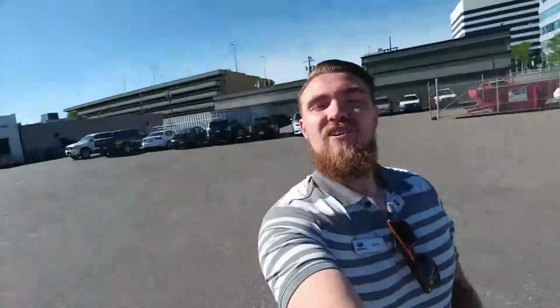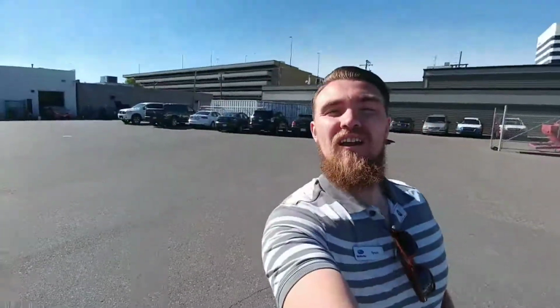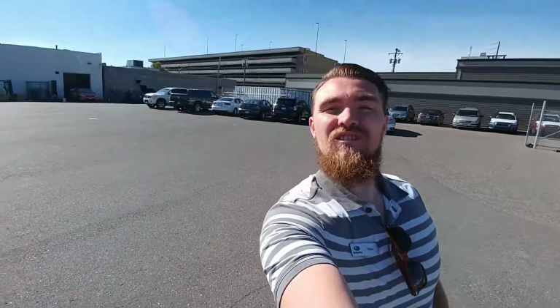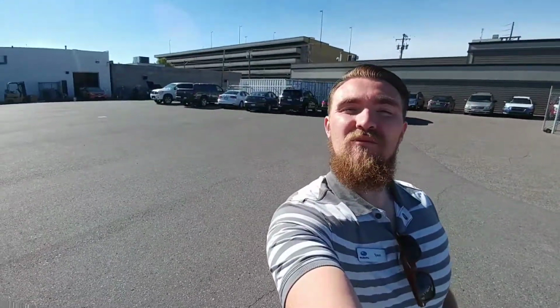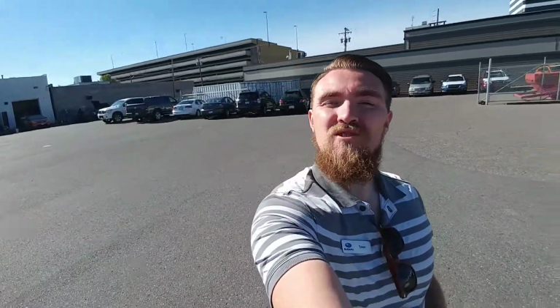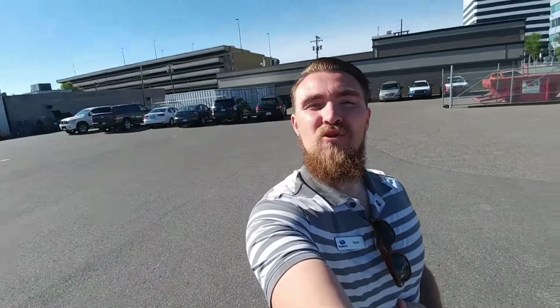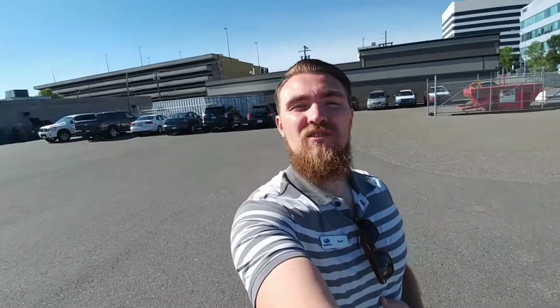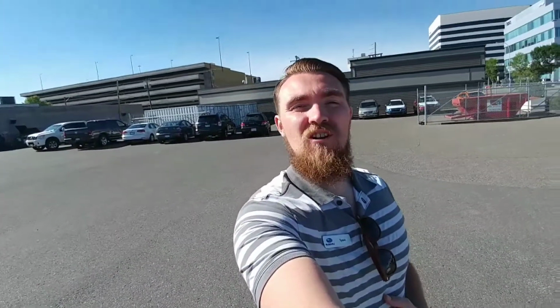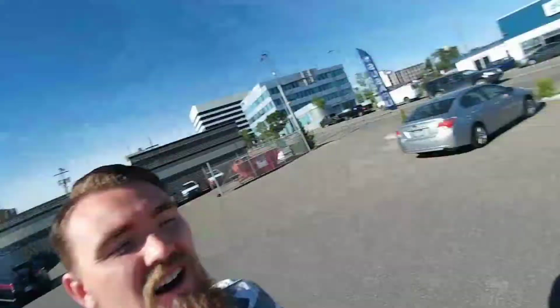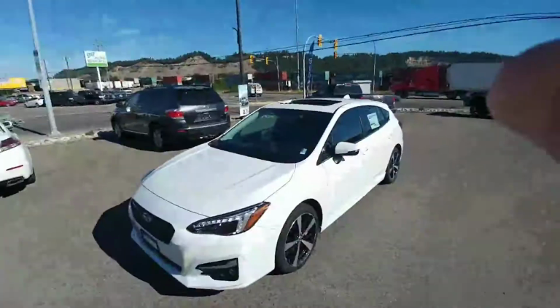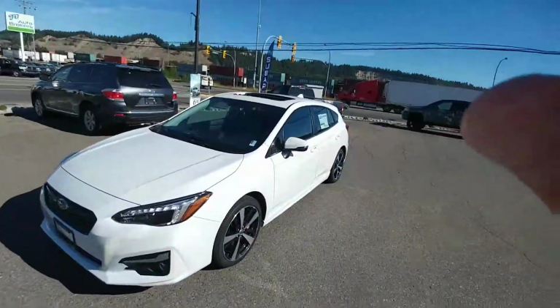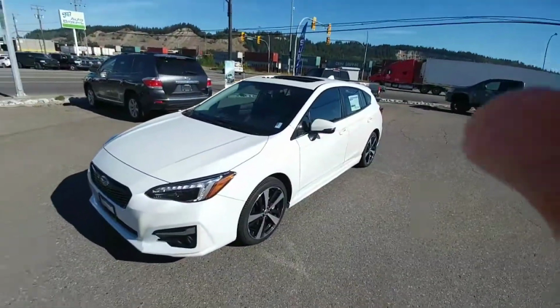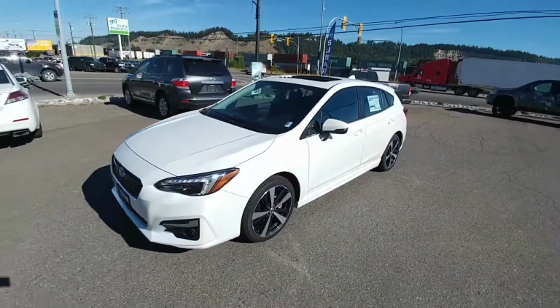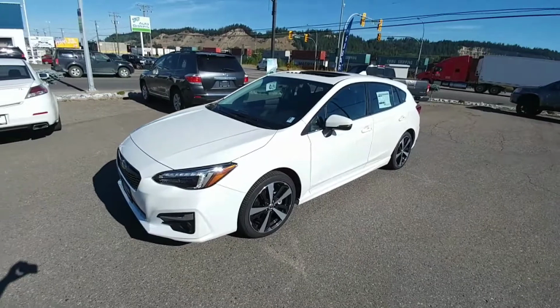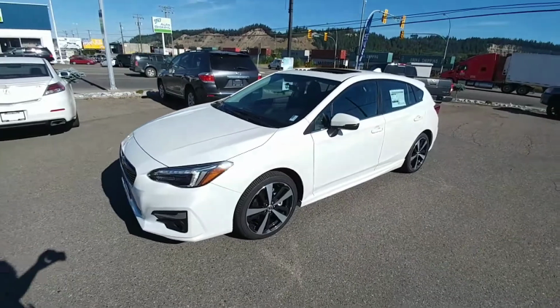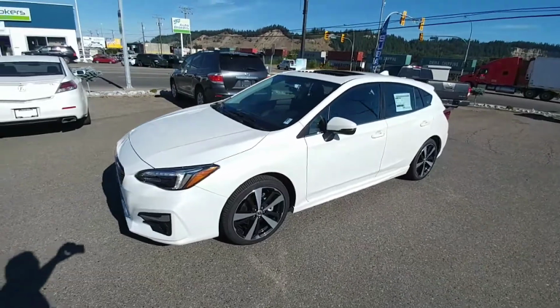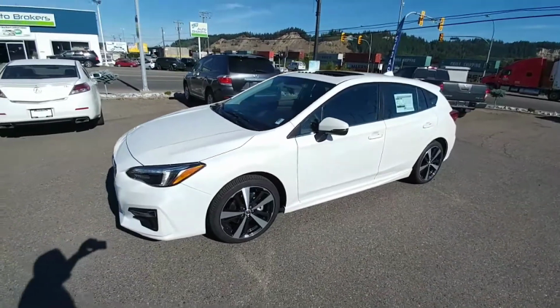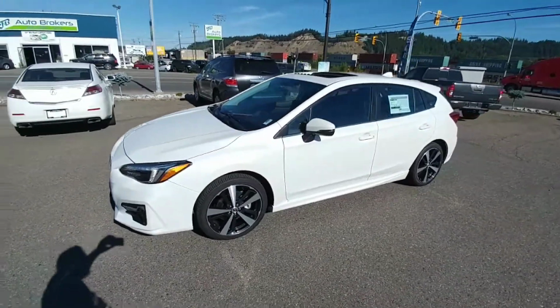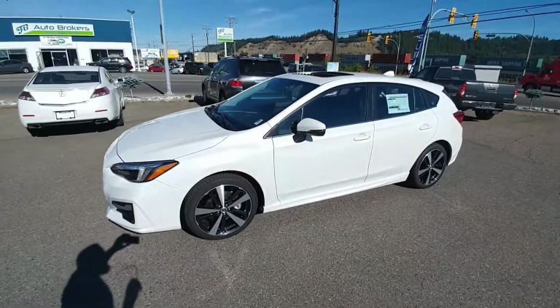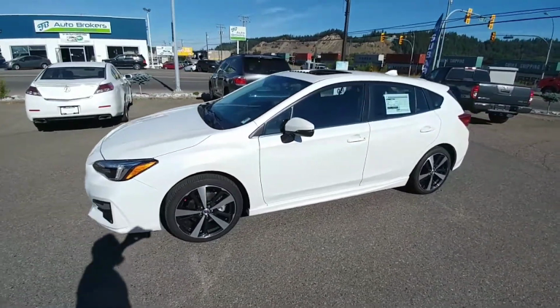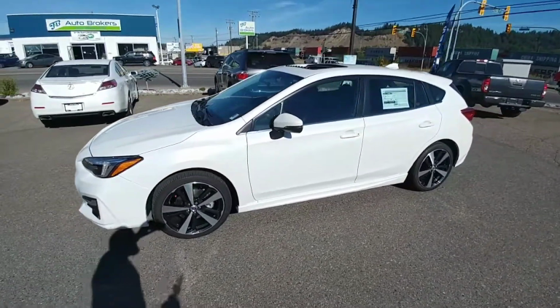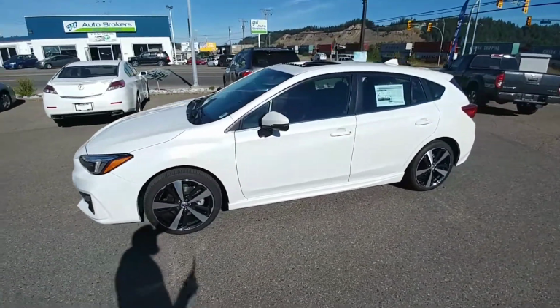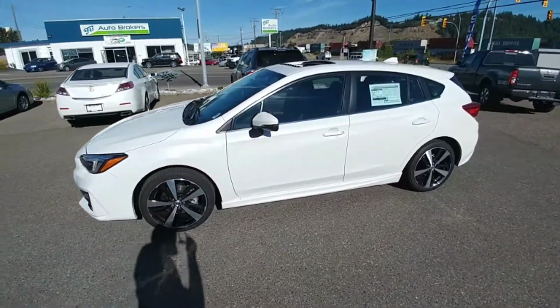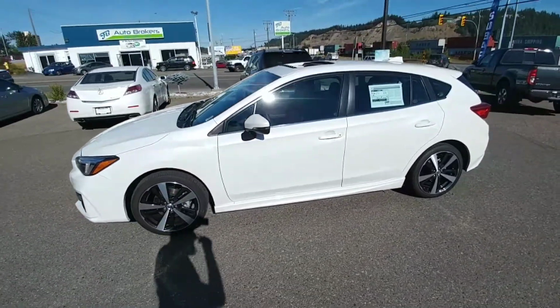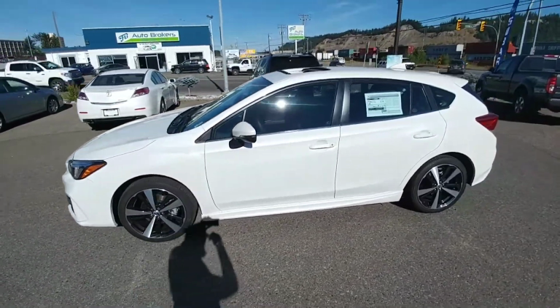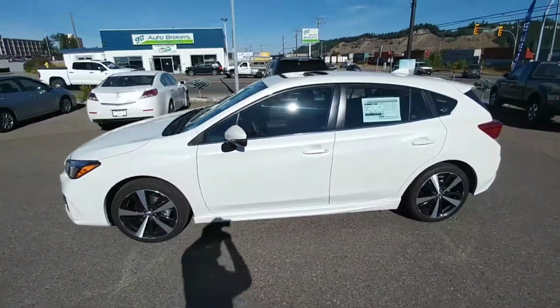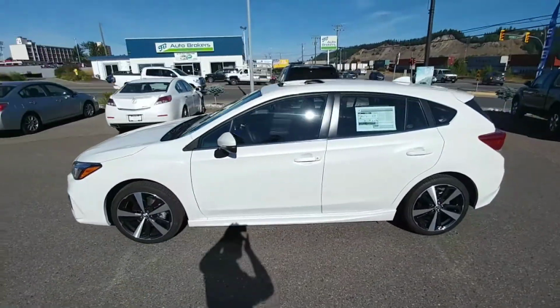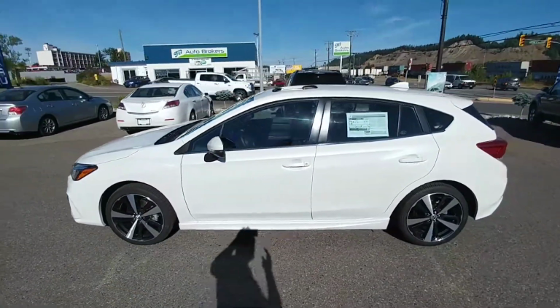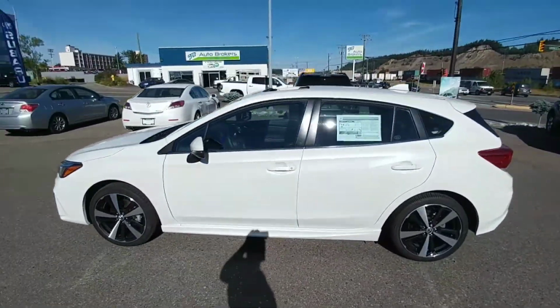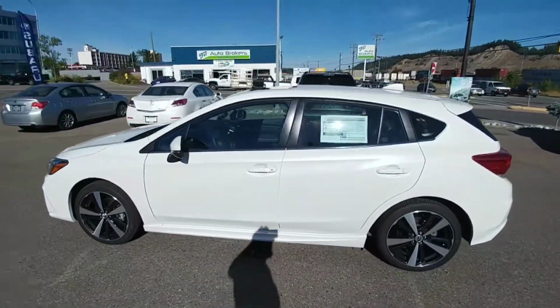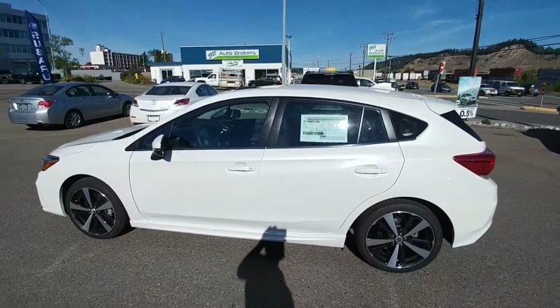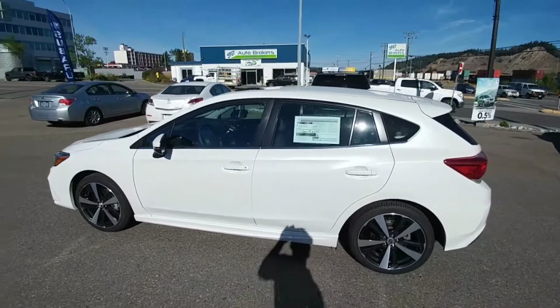Good morning, everyone. Tyson Melg from Subaru at Prince George here. This is our 2017 Sport Tech with Technology Package Impreza, or fully loaded Impreza Hatchback.